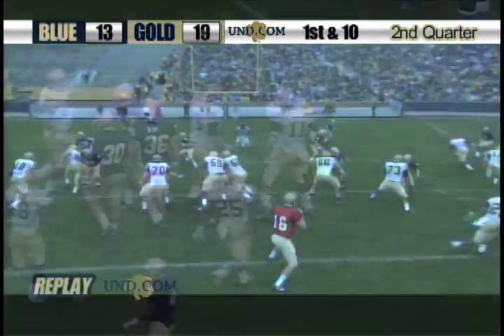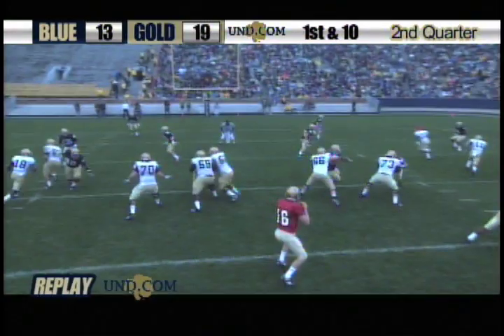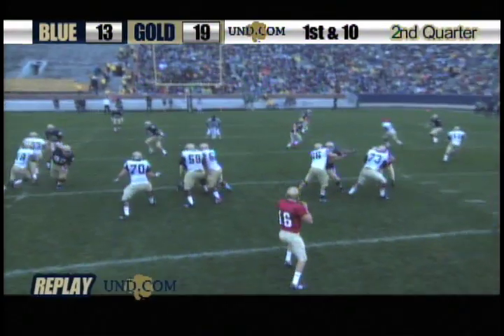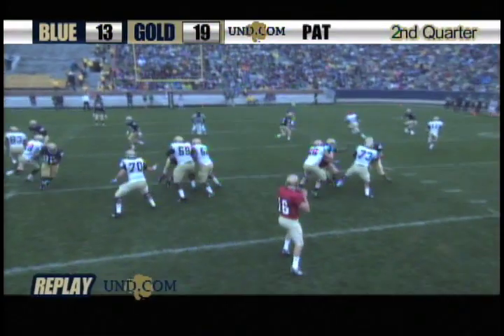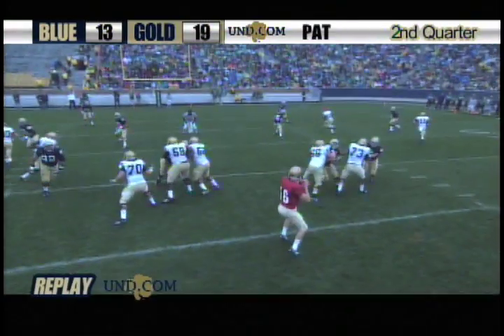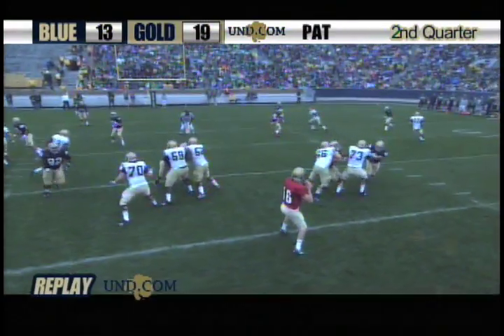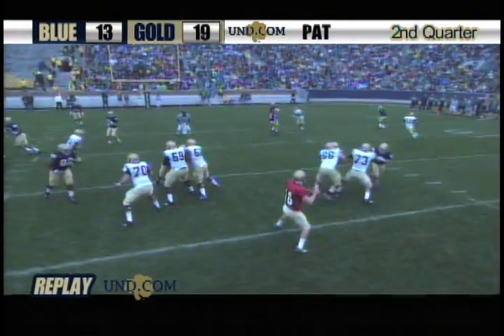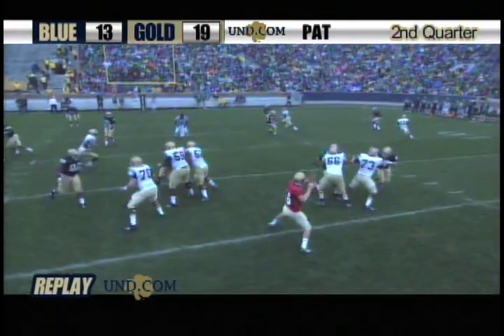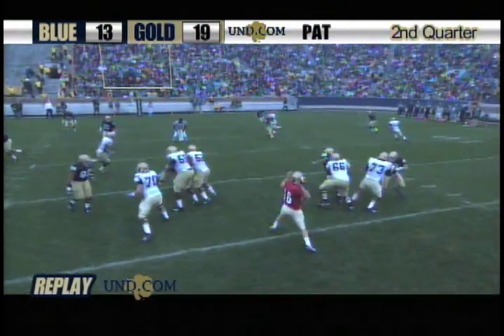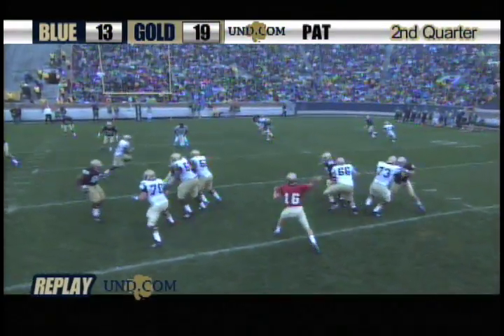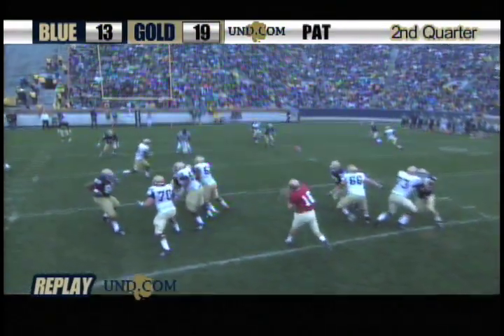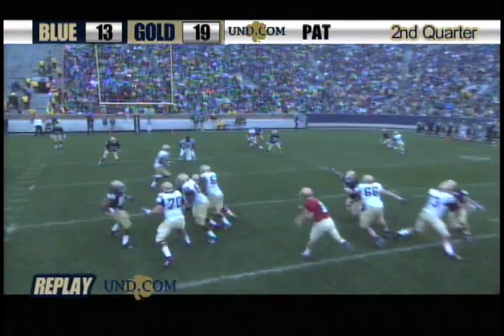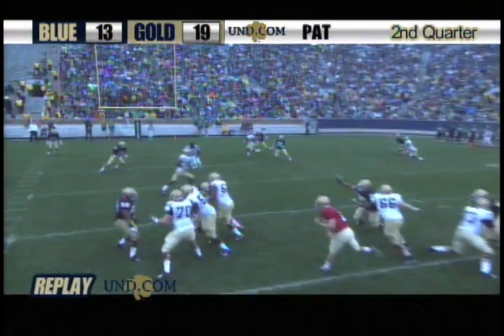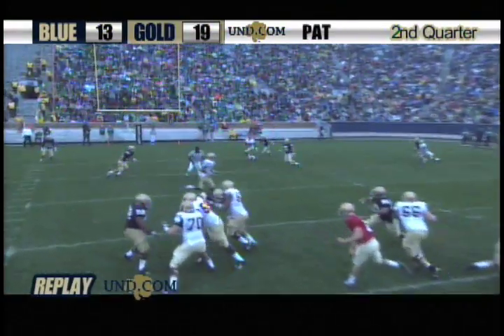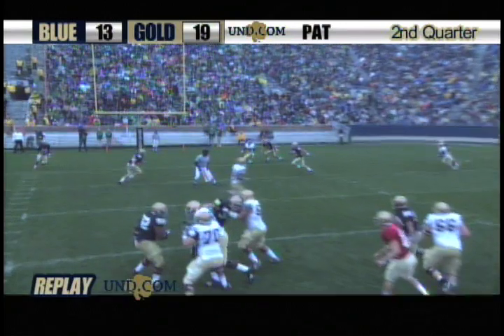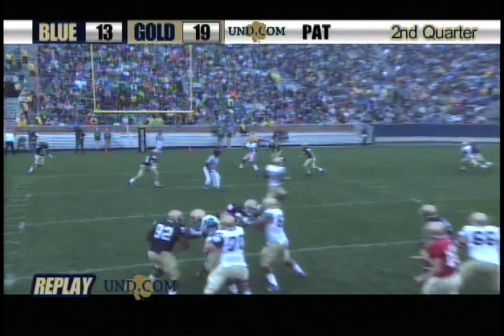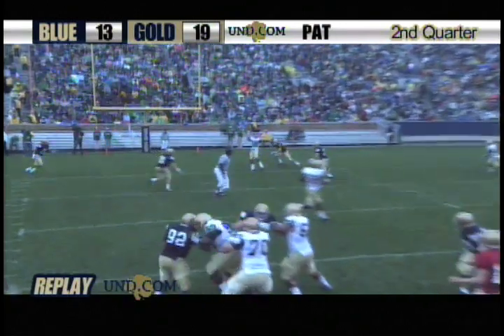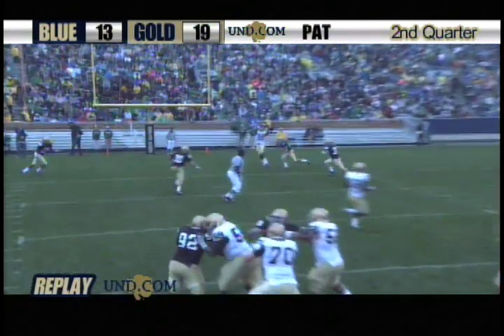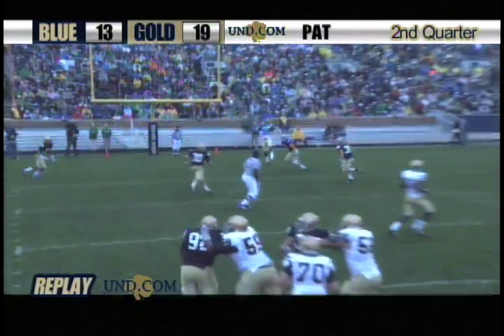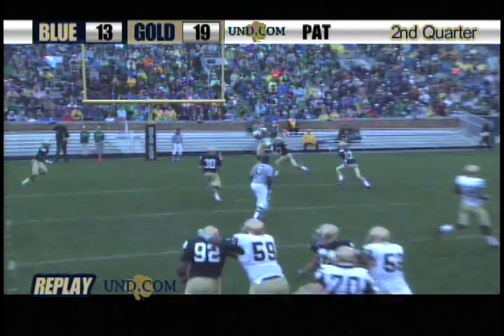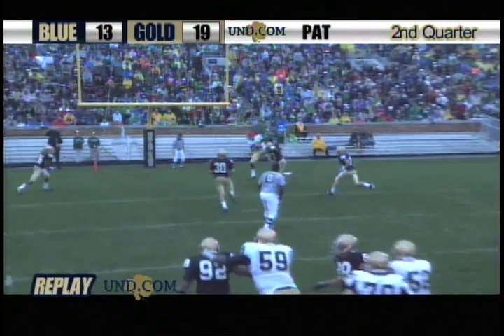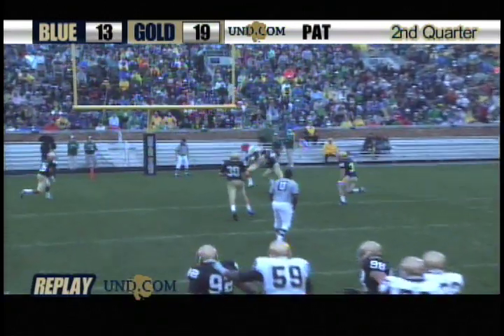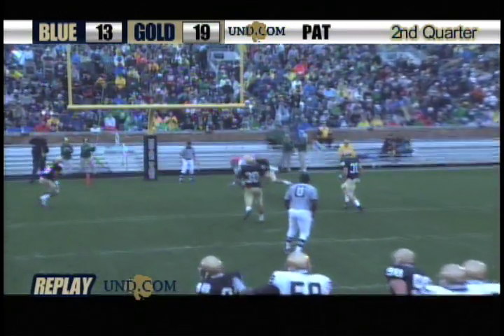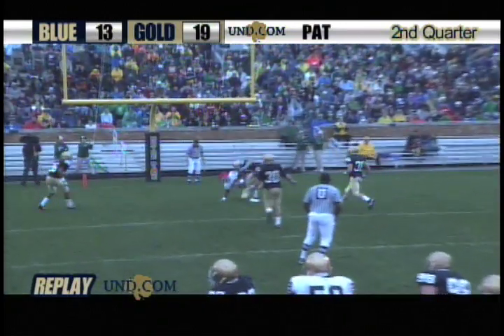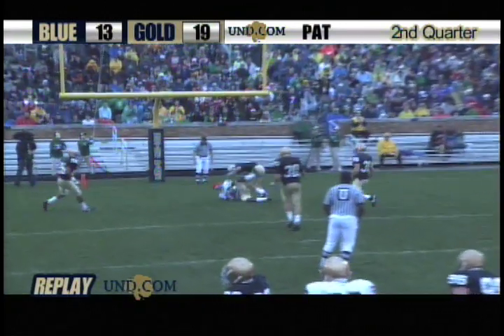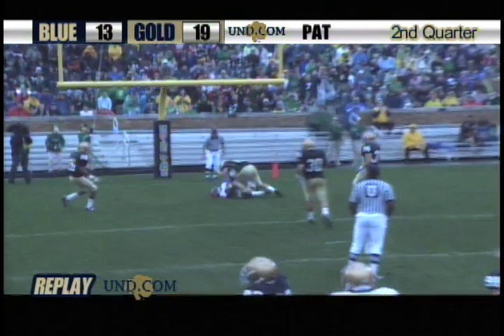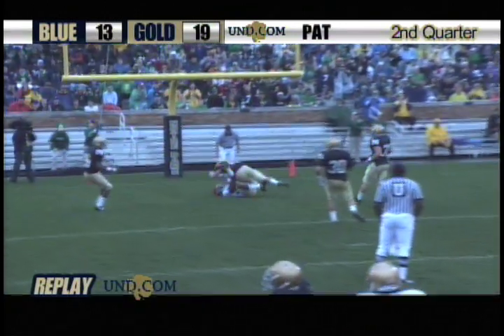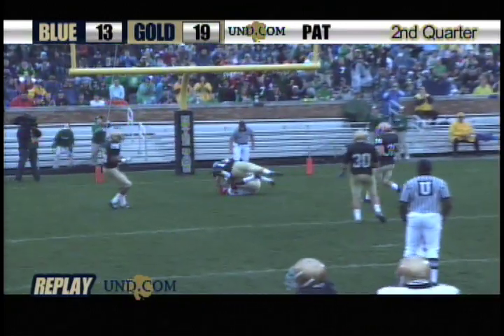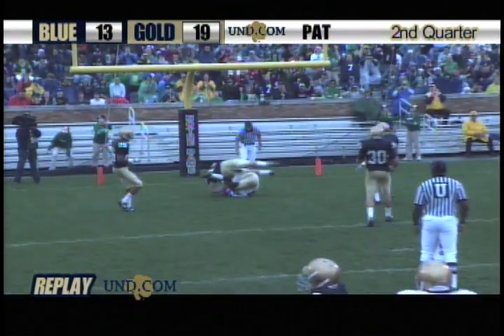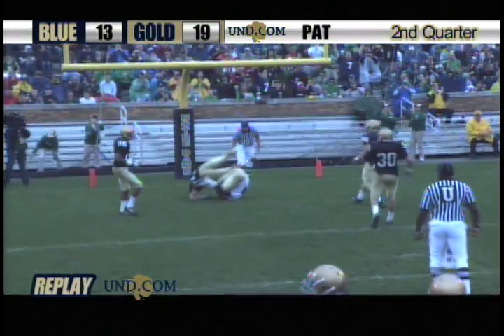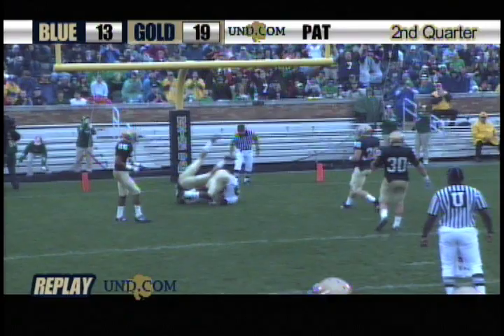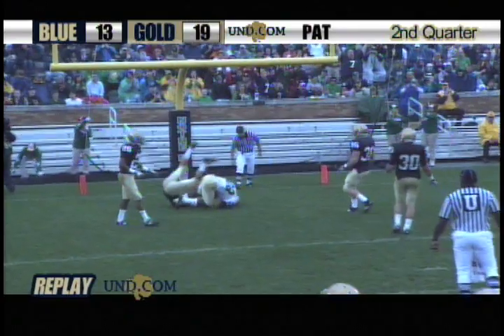Right here — boom, he sees it, boom. The ball's ready to come out. He hasn't even crossed the face of the linebacker yet. He's inside, and that's the play he had earlier that he was late with the football.